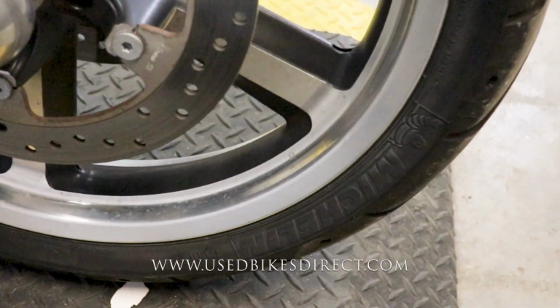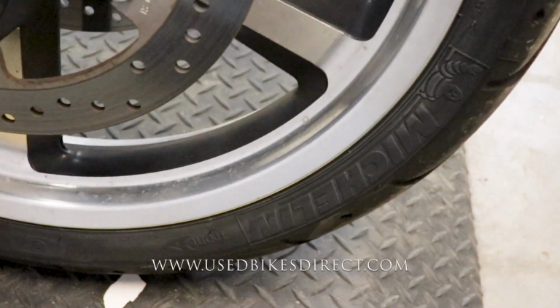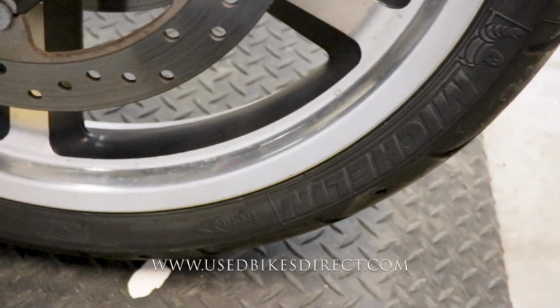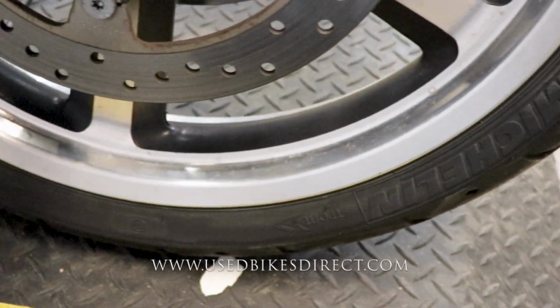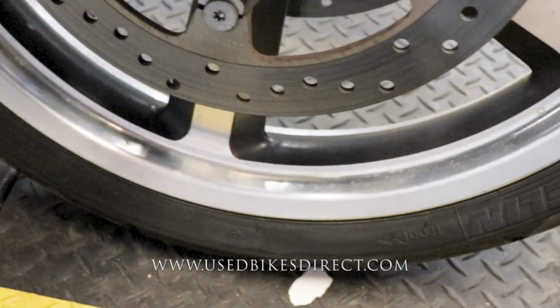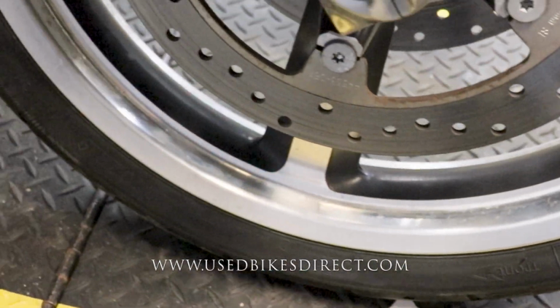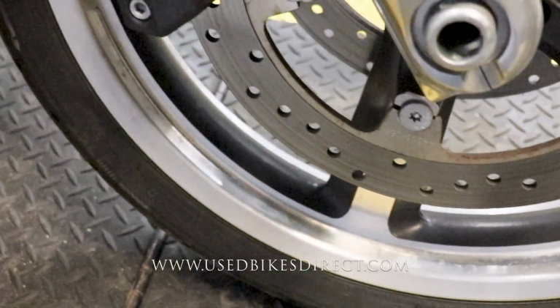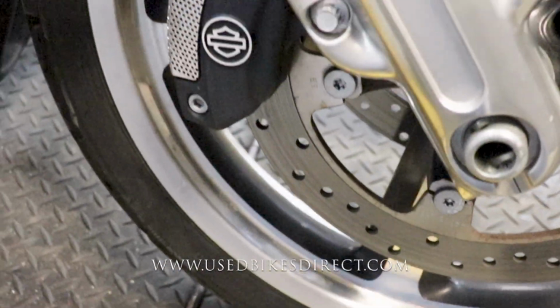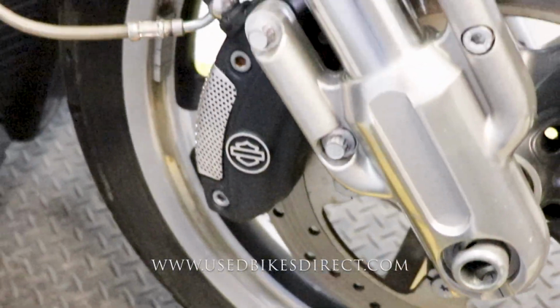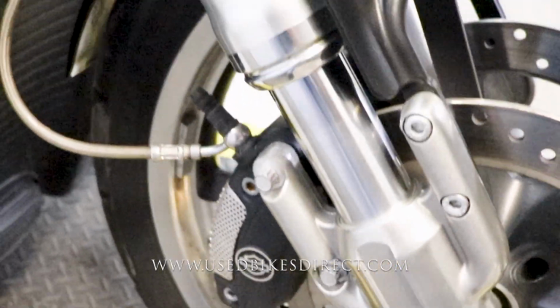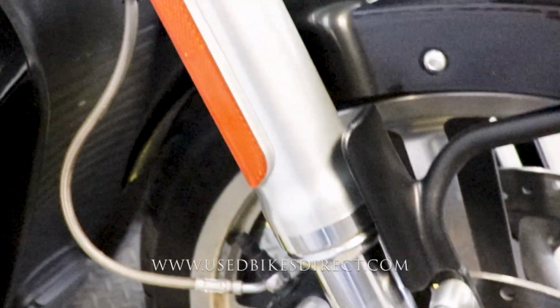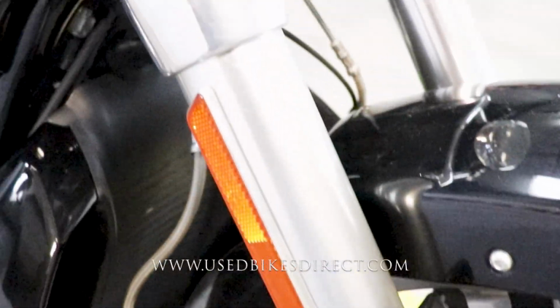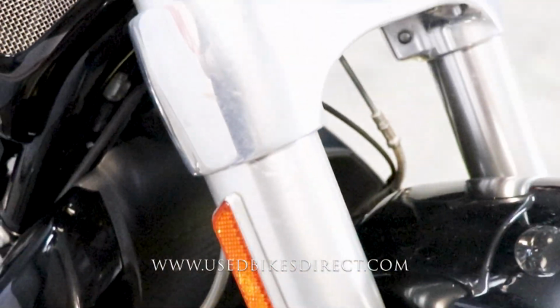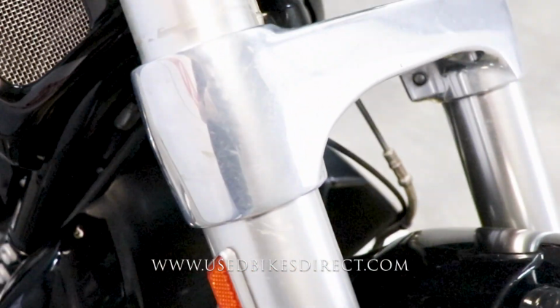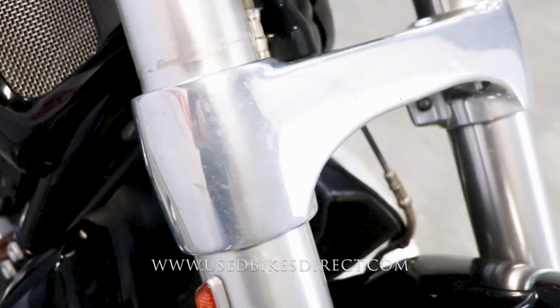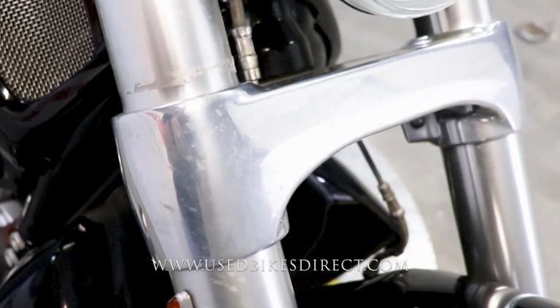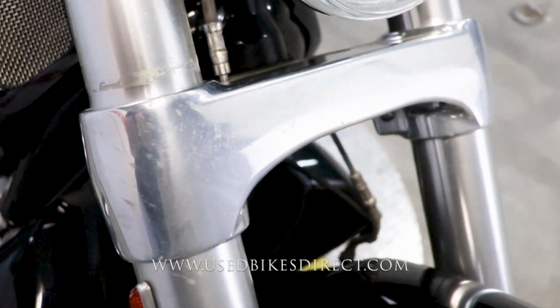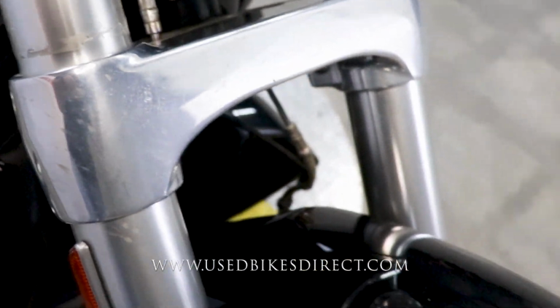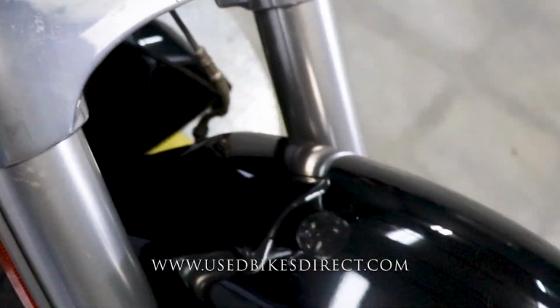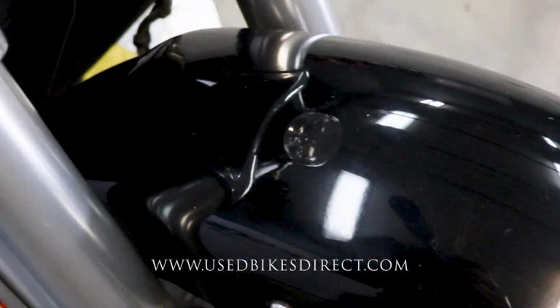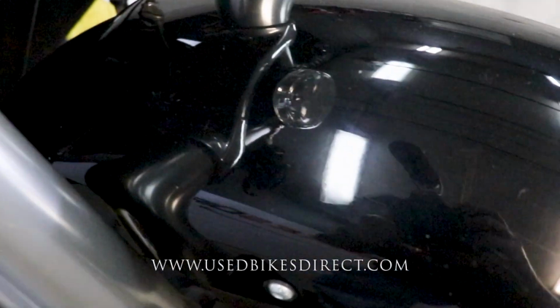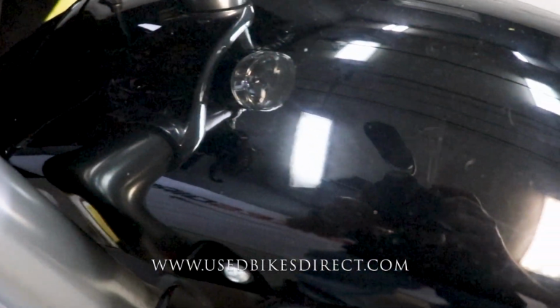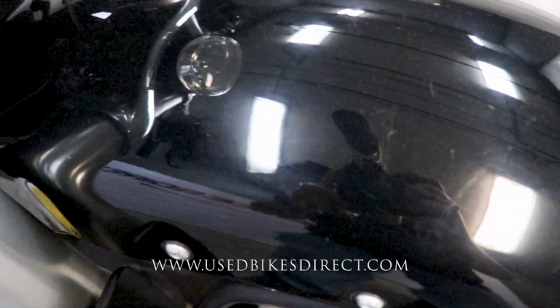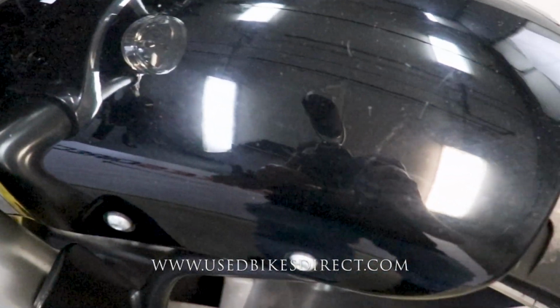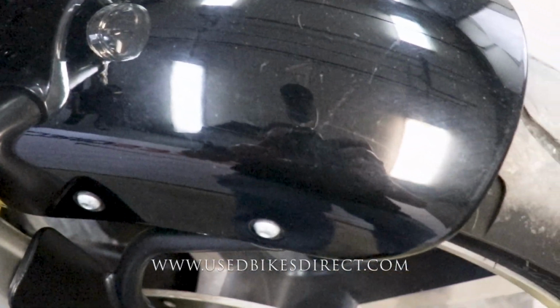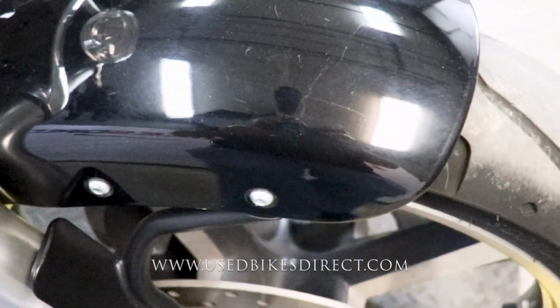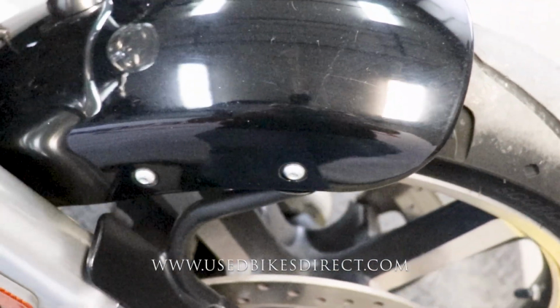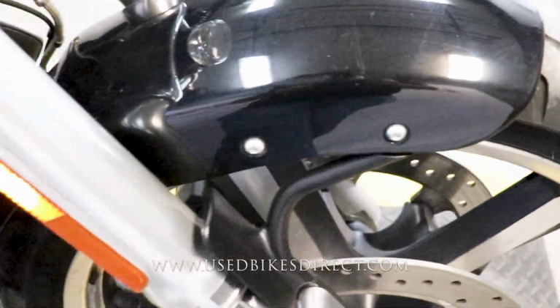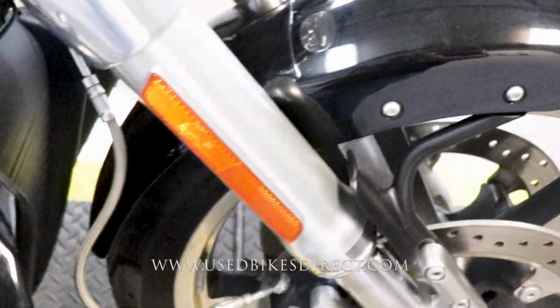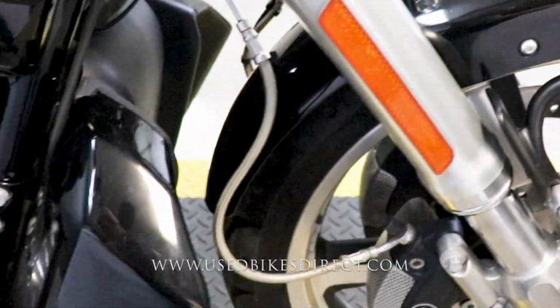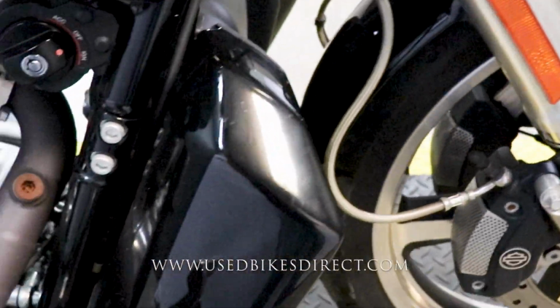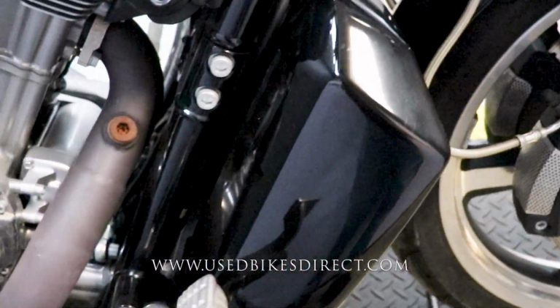Definitely in great condition. Naturally, you're going to show a little bit of wear and some weathering along the way, just like what you see in the wheel and the forks, as well as some faint little surface scratches in some of the chrome and in some of this black paint. Keep in mind, a black bike is going to show things like that.